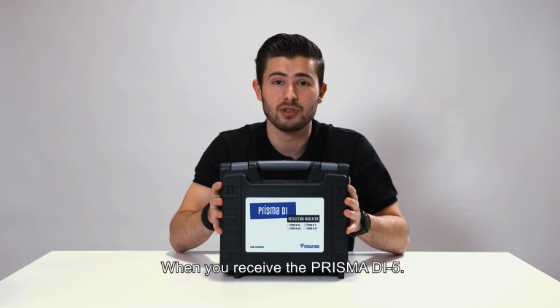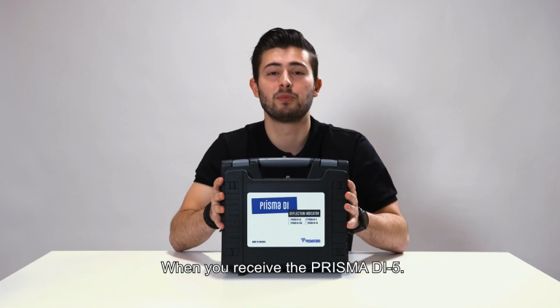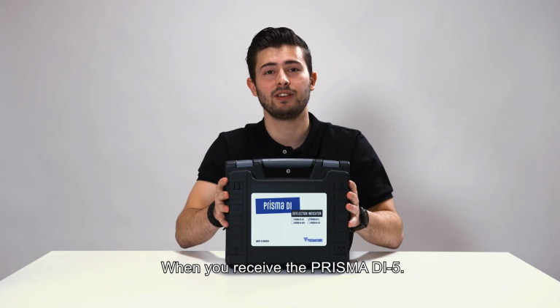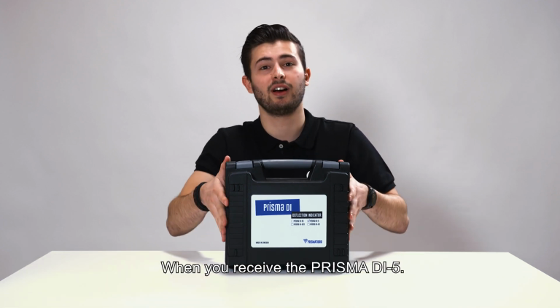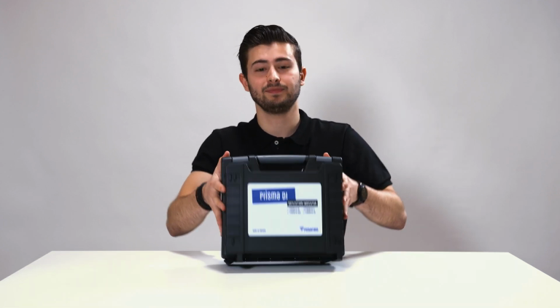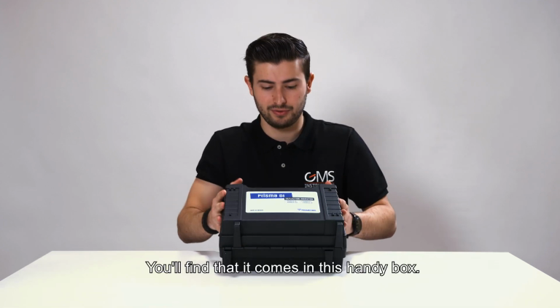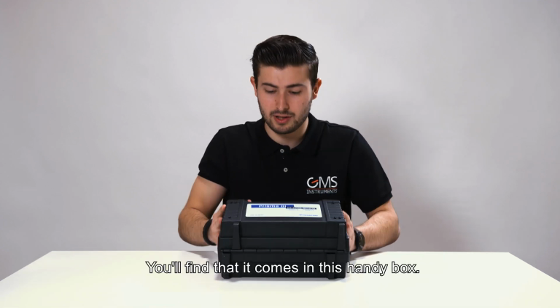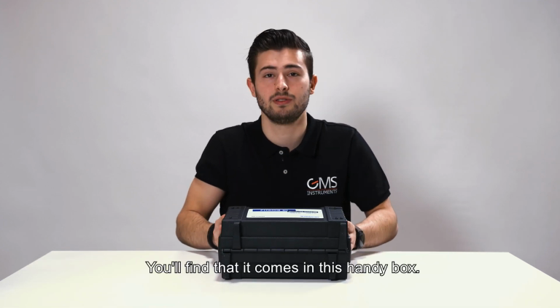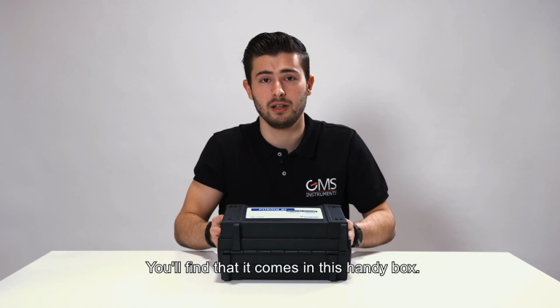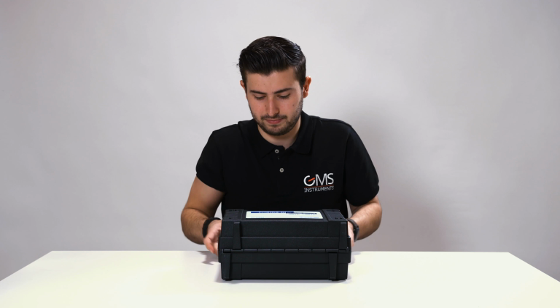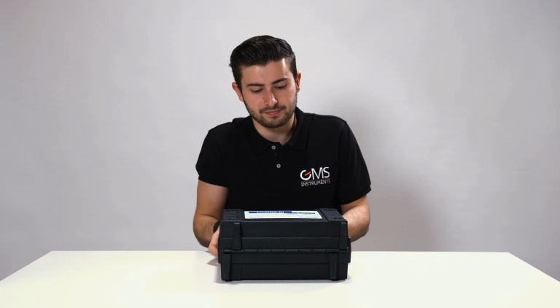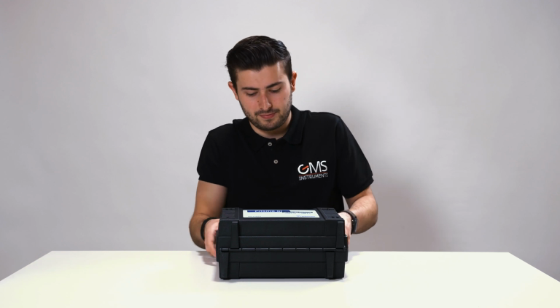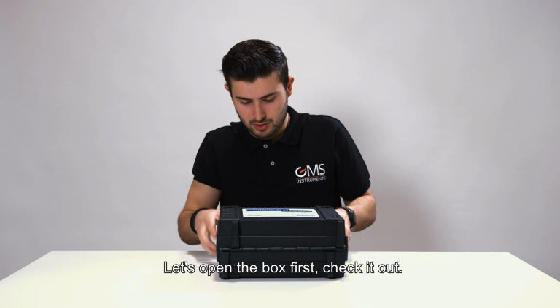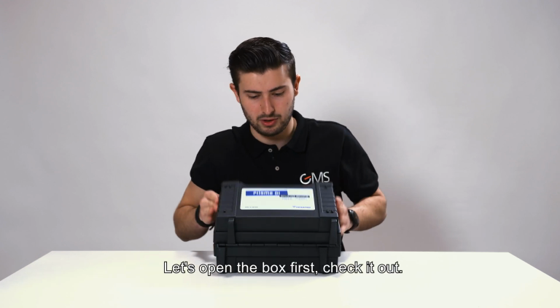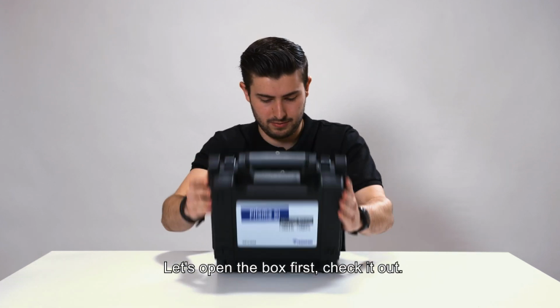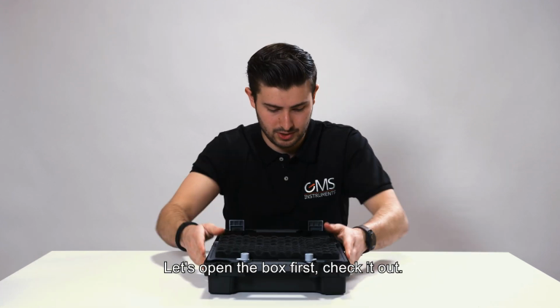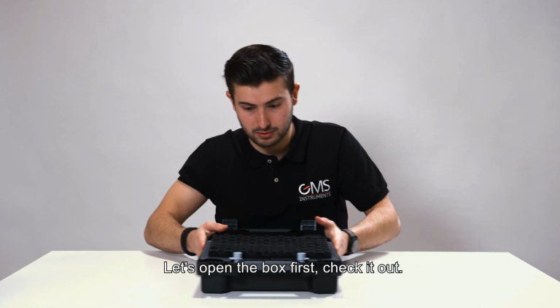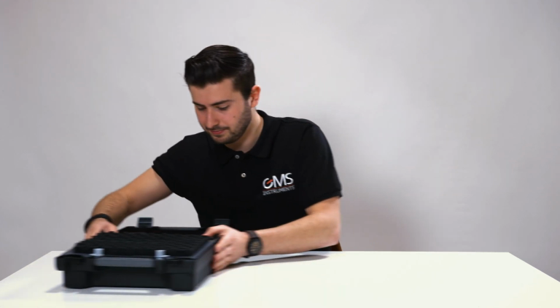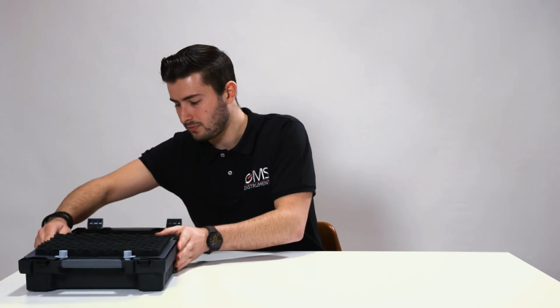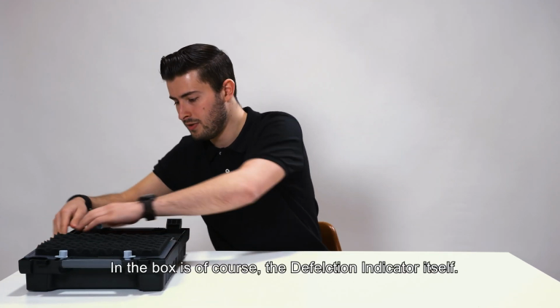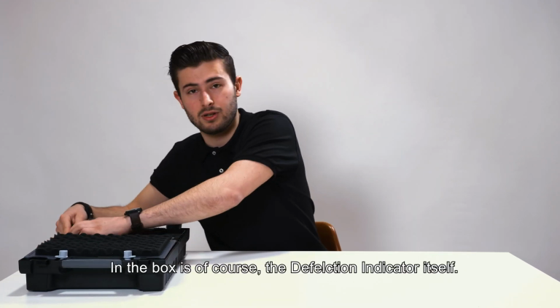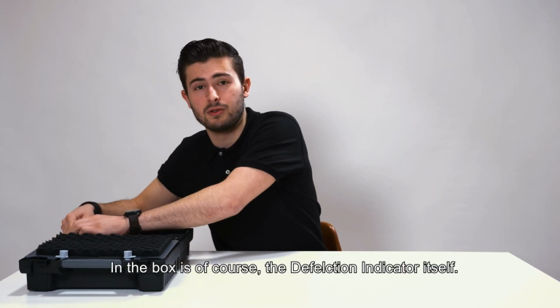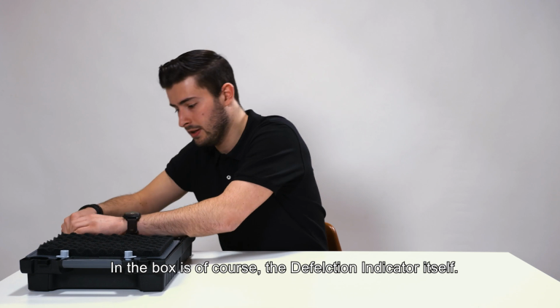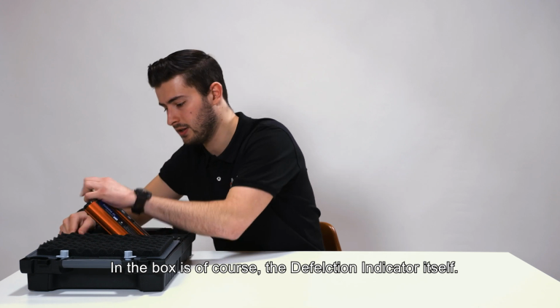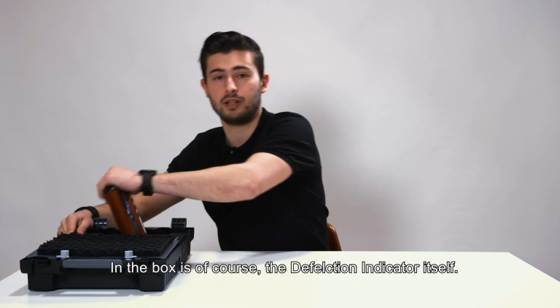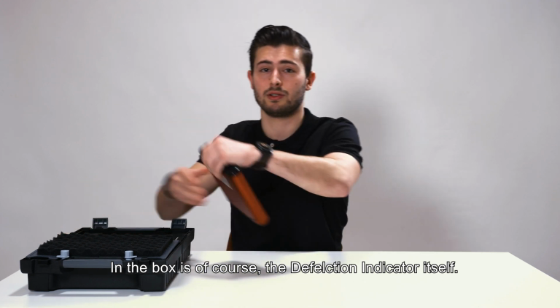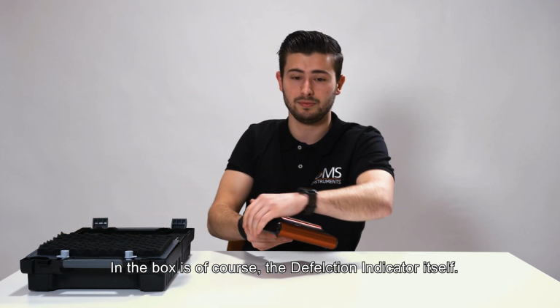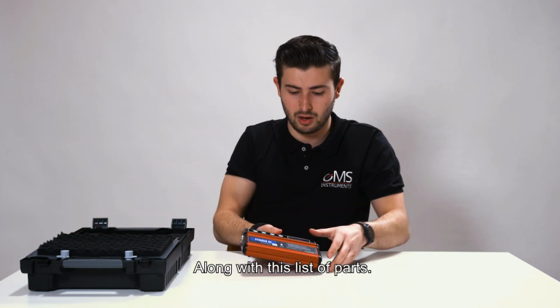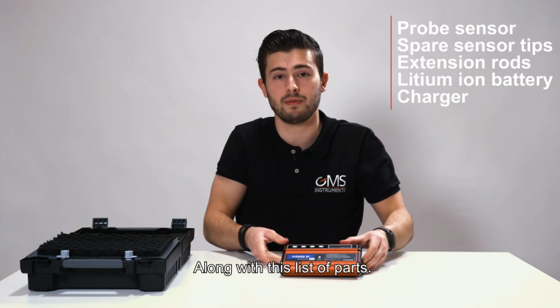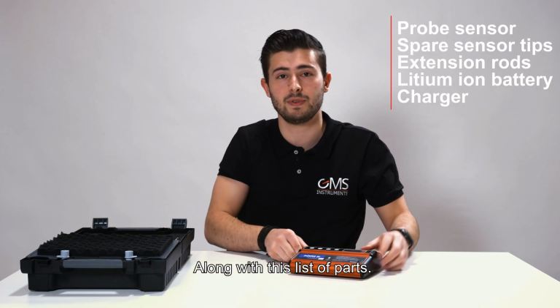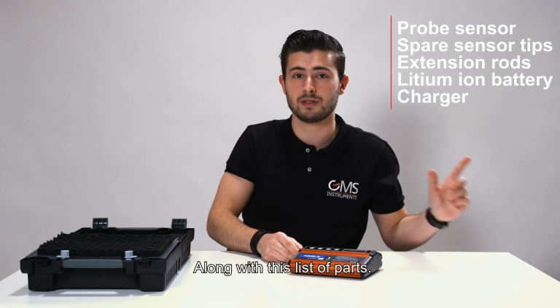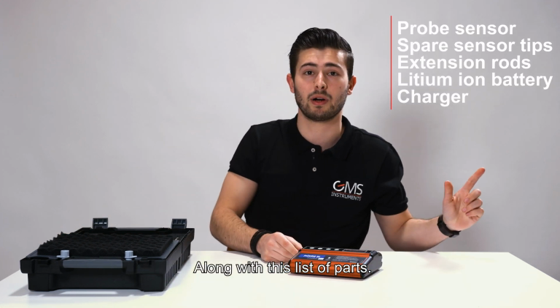When you receive the Prisma DI5 you'll find that it comes in this handy box. Let's open the box first and check it out. In the box is of course the deflection indicator itself along with this list of parts.